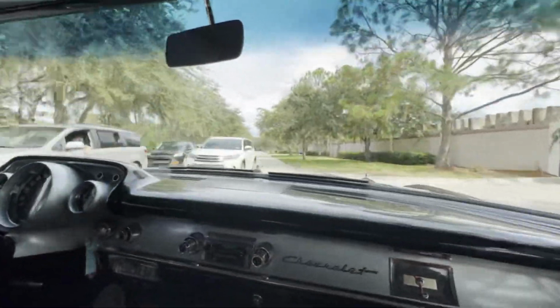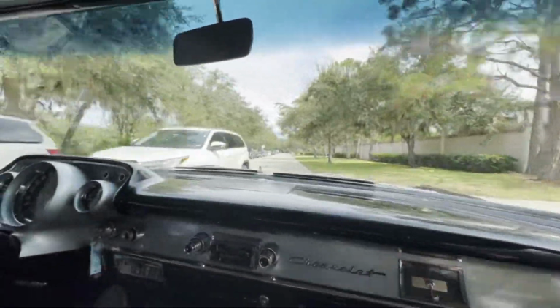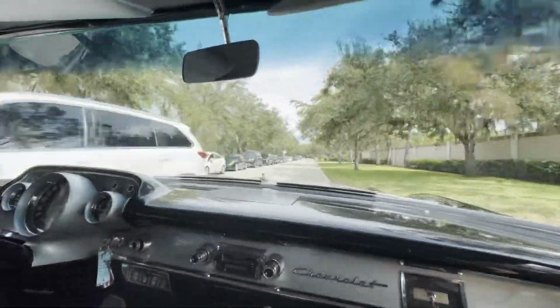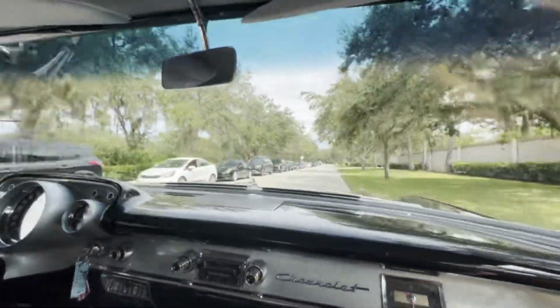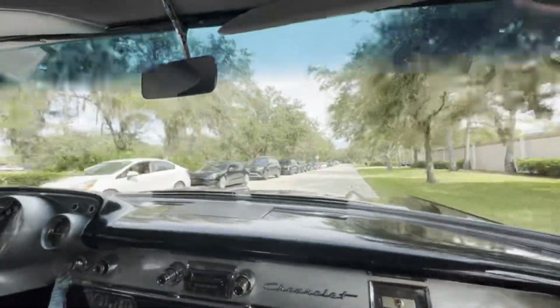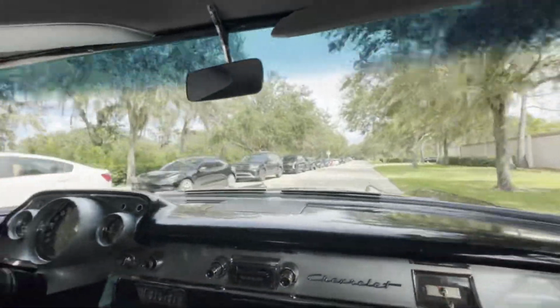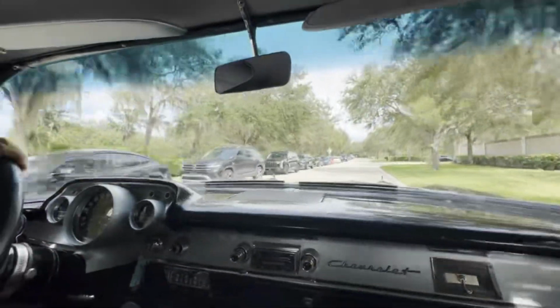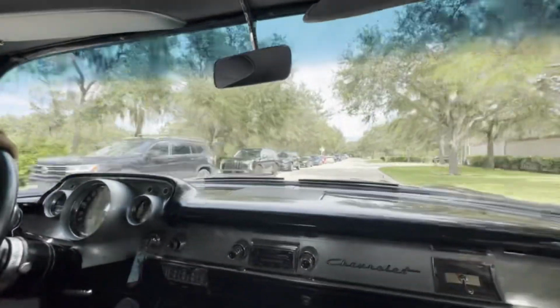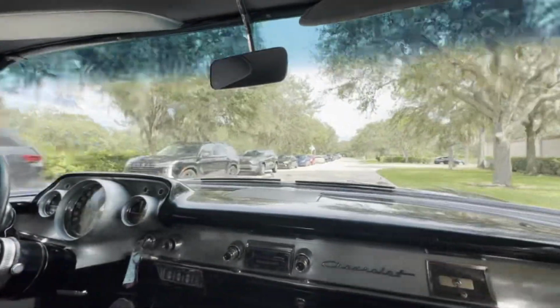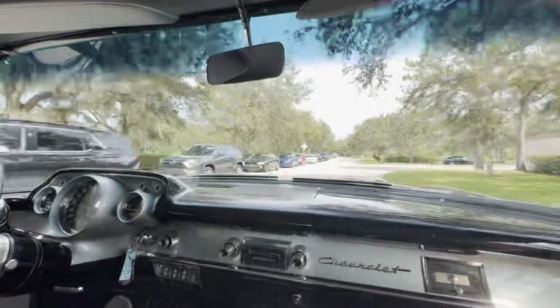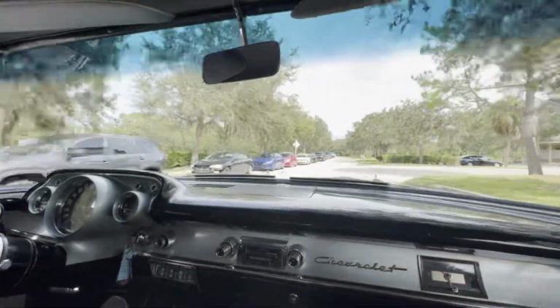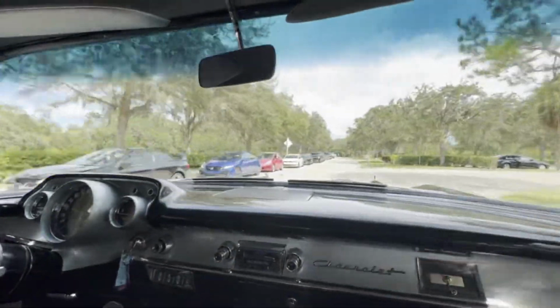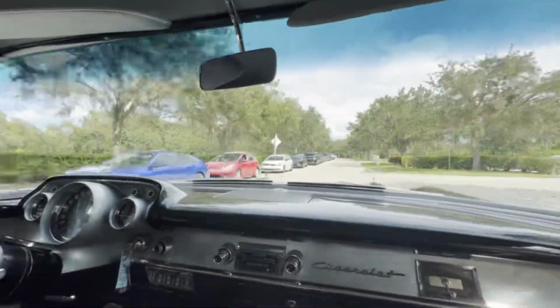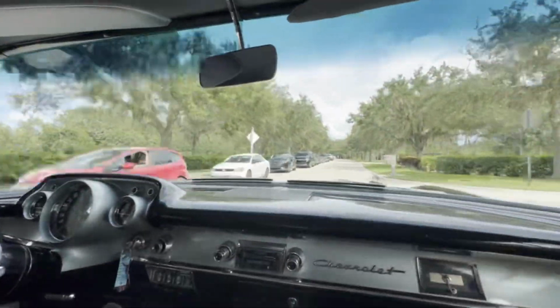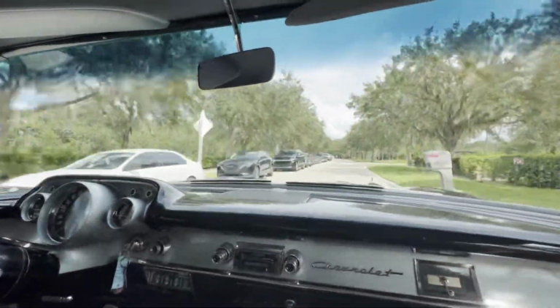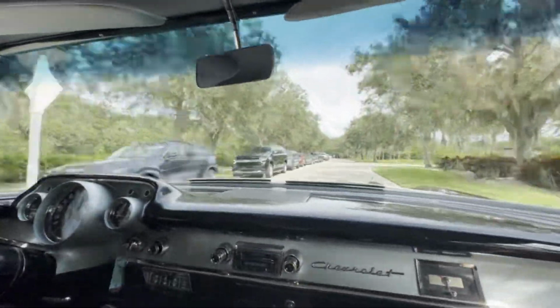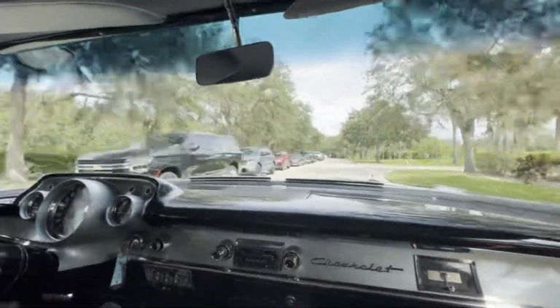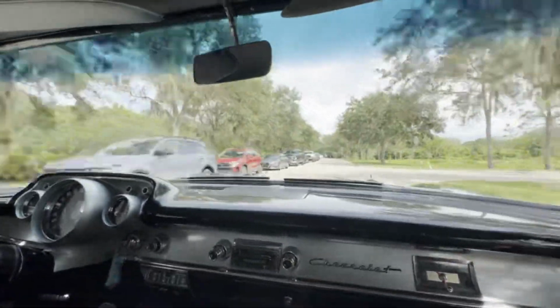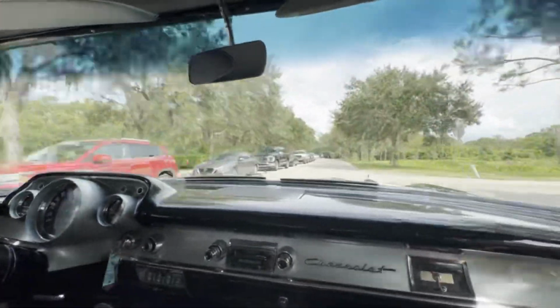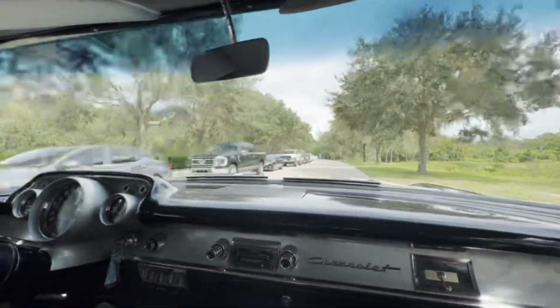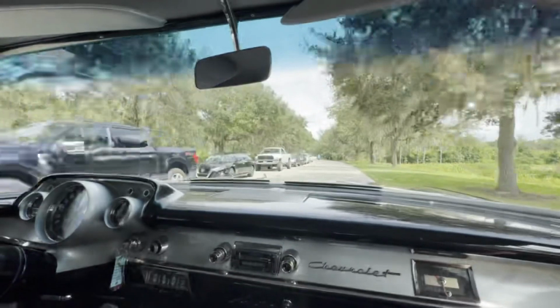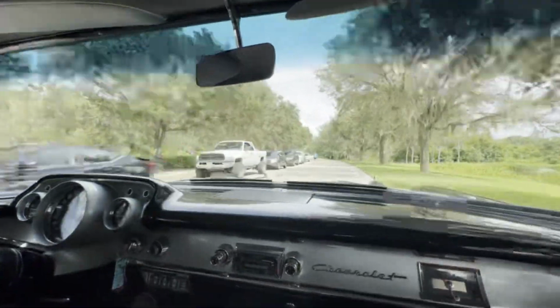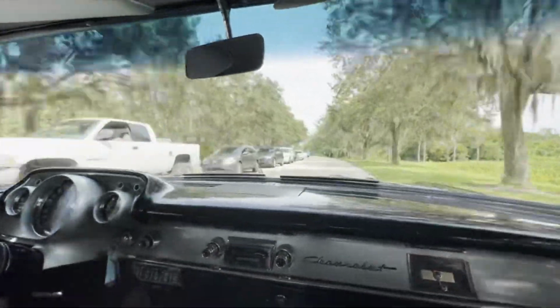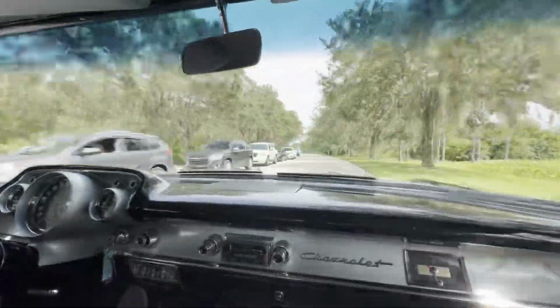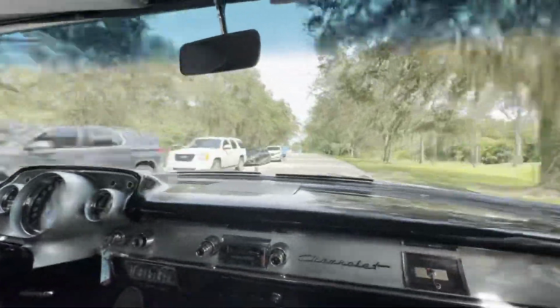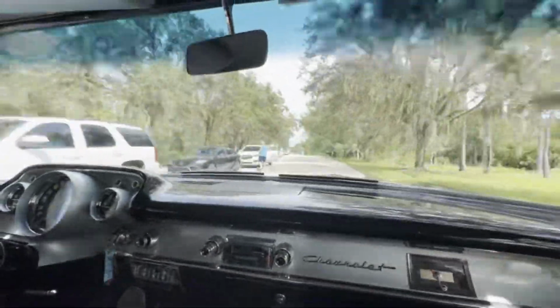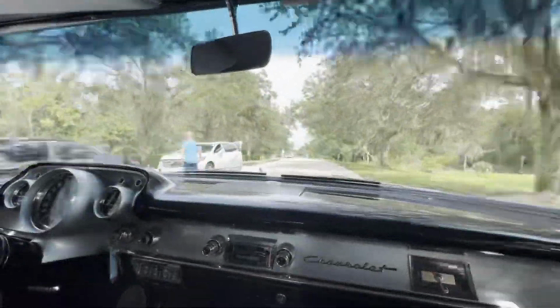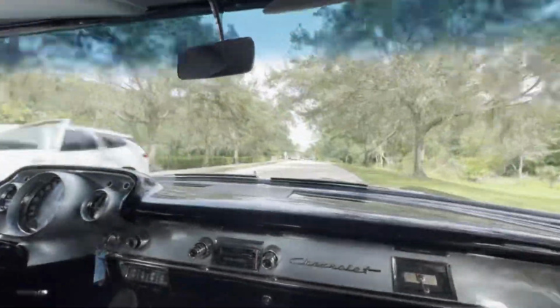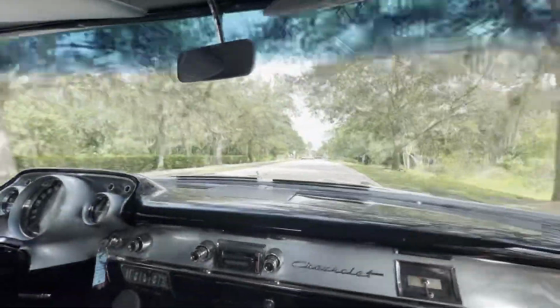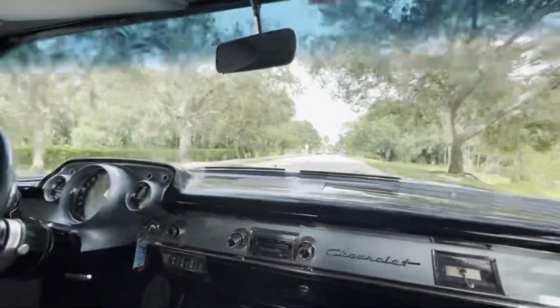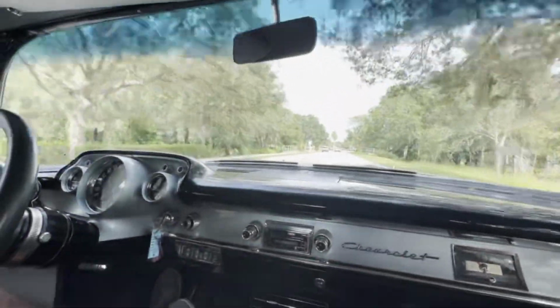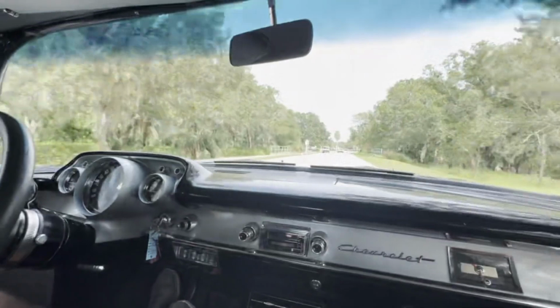She's got the power steering, power brakes. Got our baby moon rallies — I bet you haven't heard that one in a while. She's just a really nice, smooth driving car. Anyway, we're going to get her turned around up here, put her on the lift, and let you guys take a look underneath. We'll see you there.